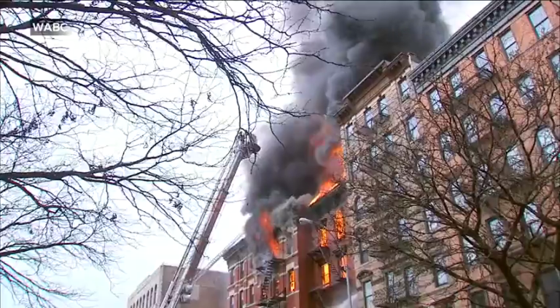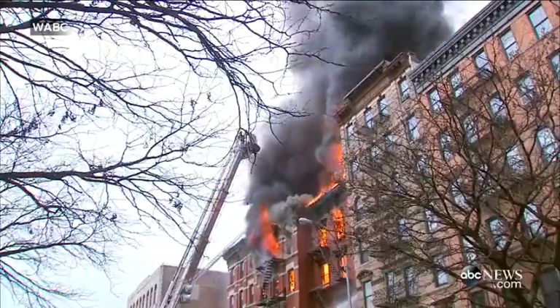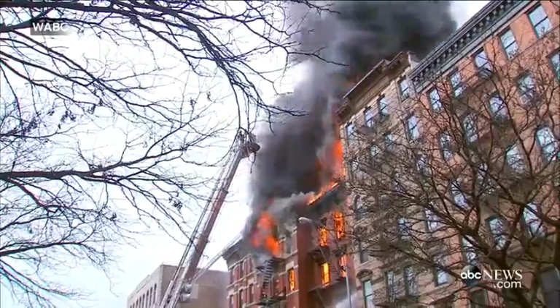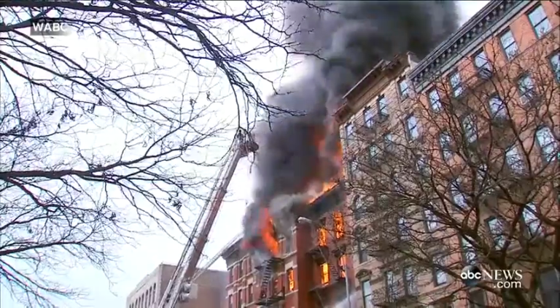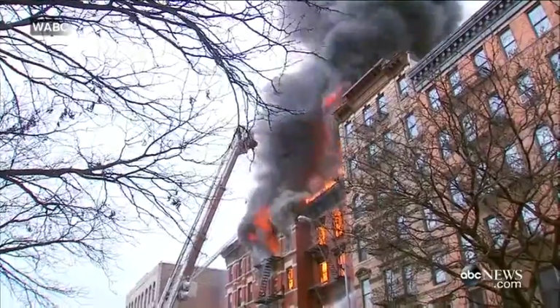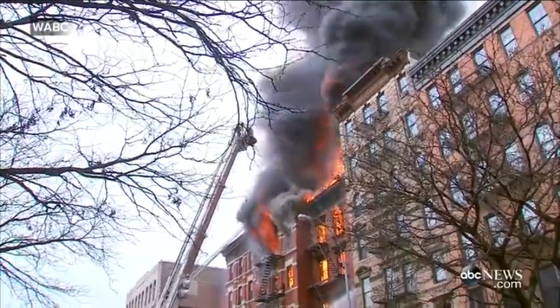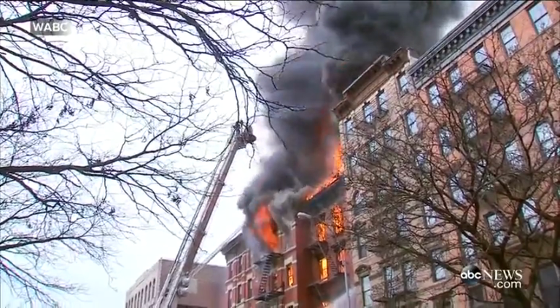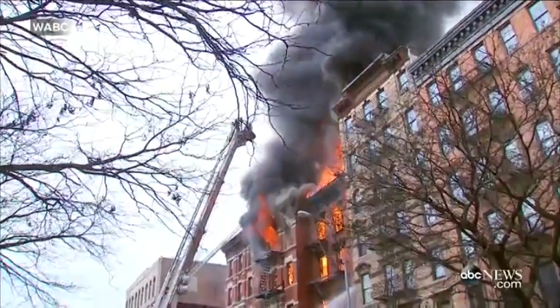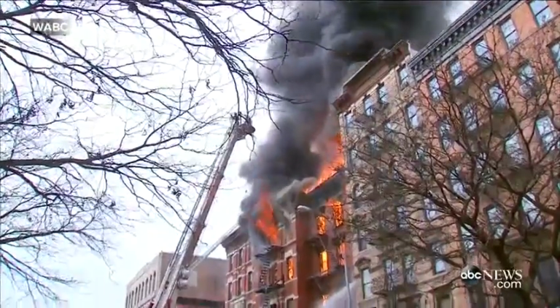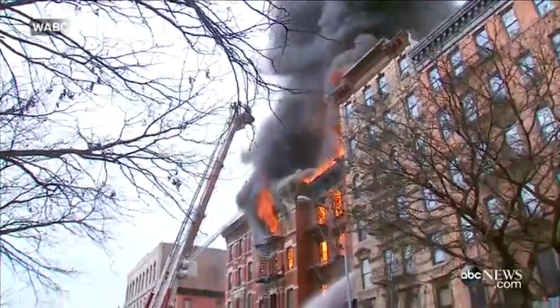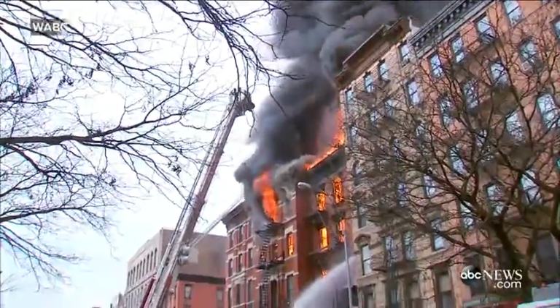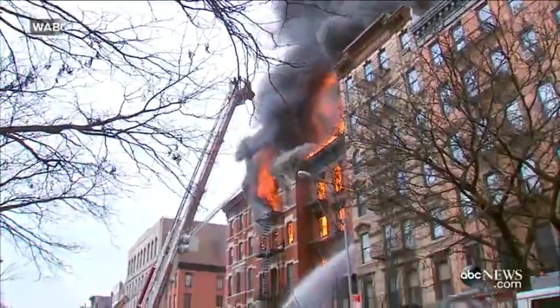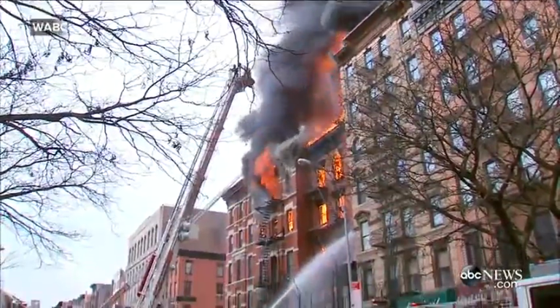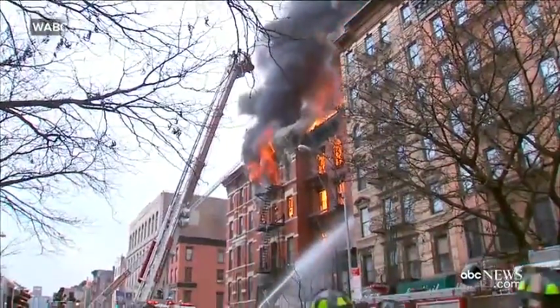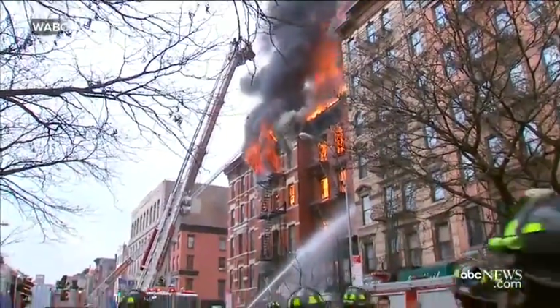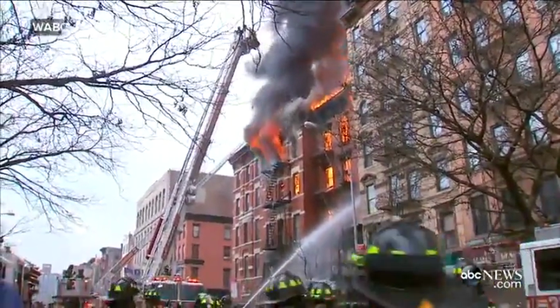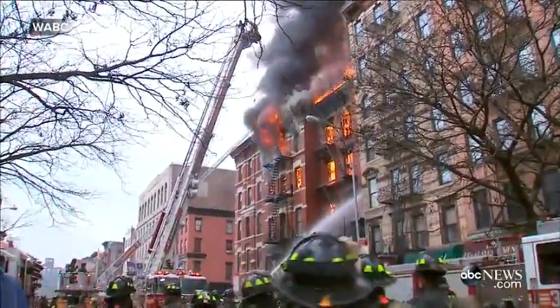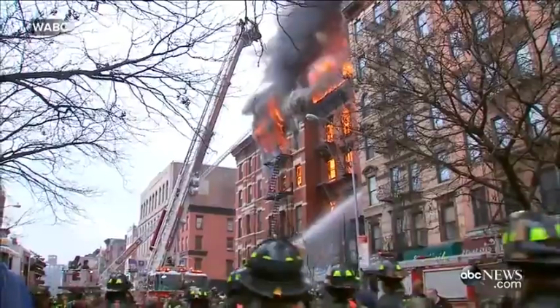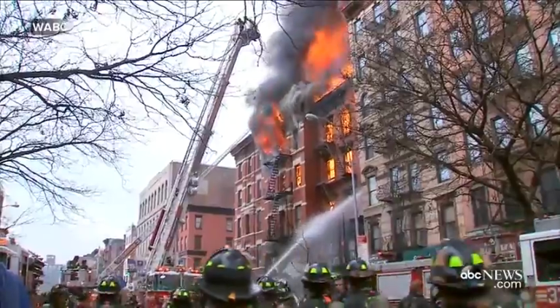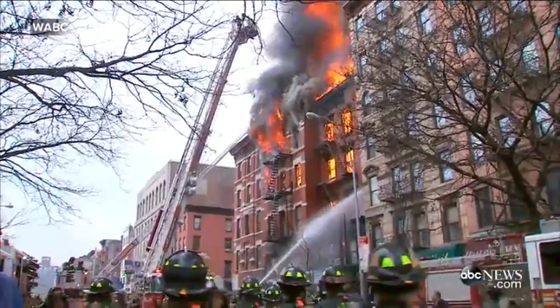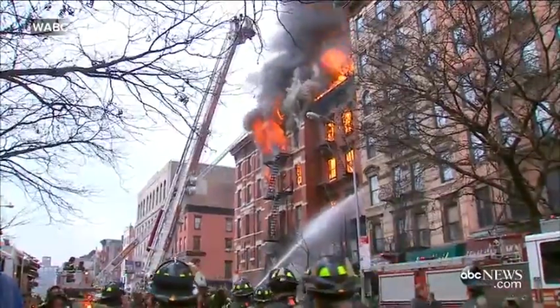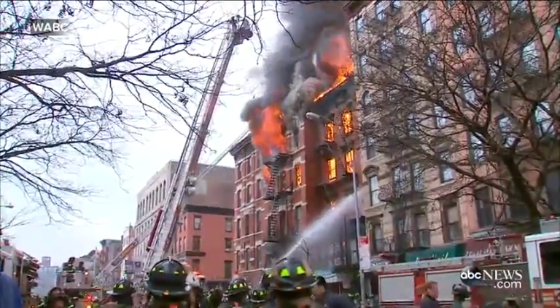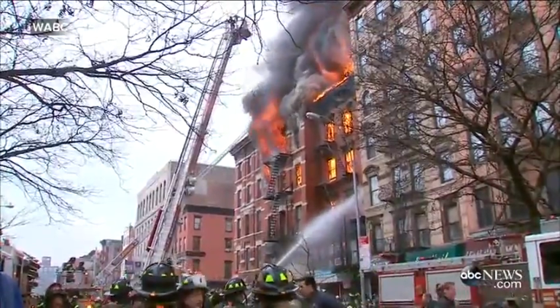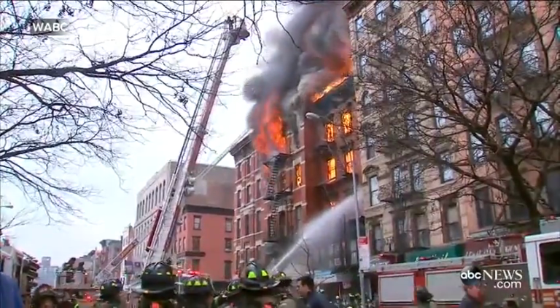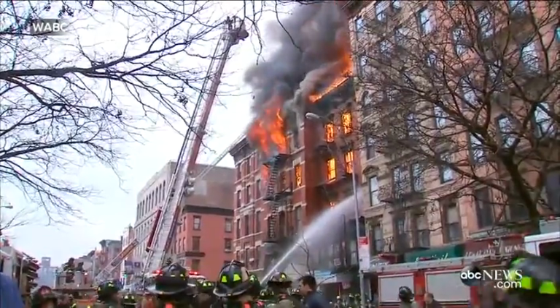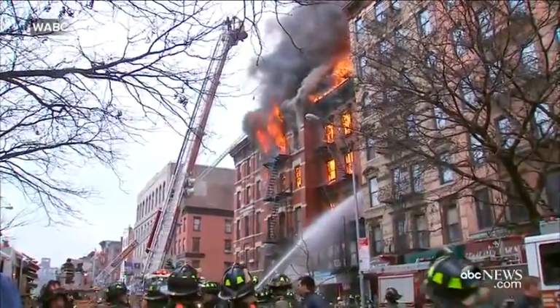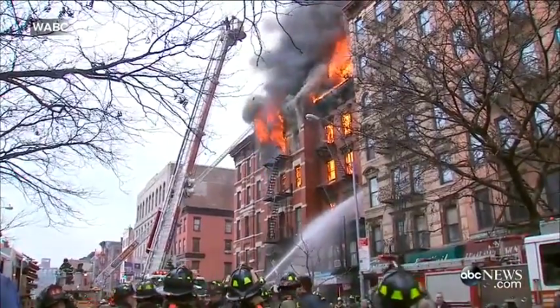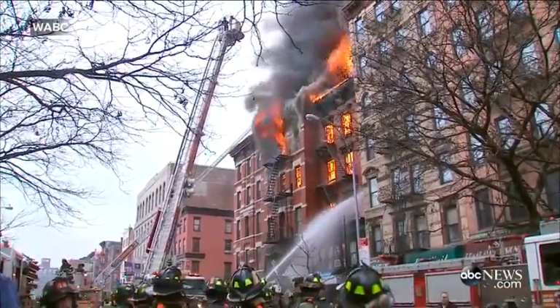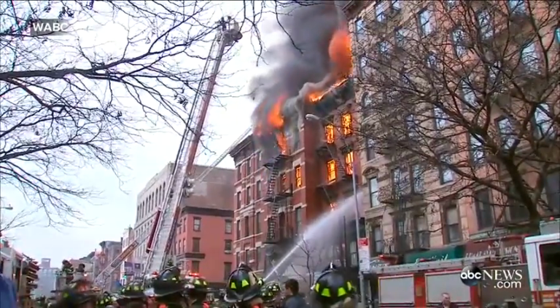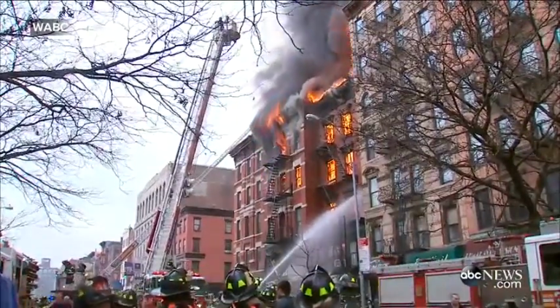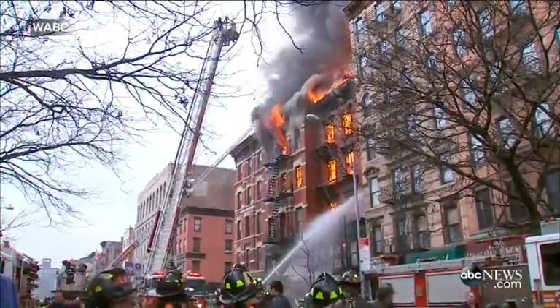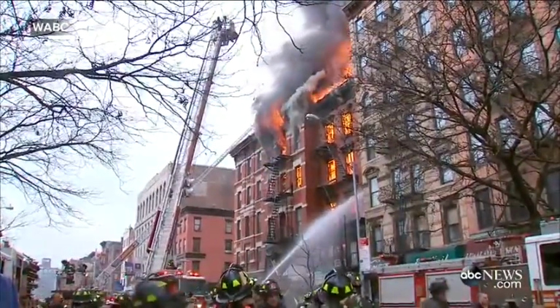The East Village of Manhattan, East 7th Street and 2nd Avenue — there has been an enormous explosion. We got reports of a huge explosion that jarred people.